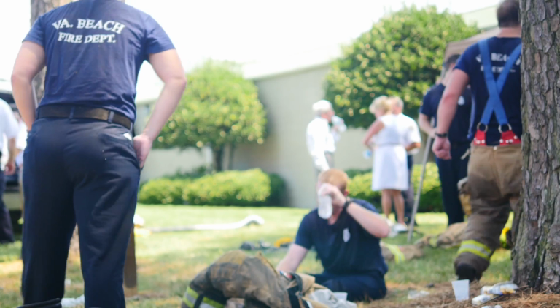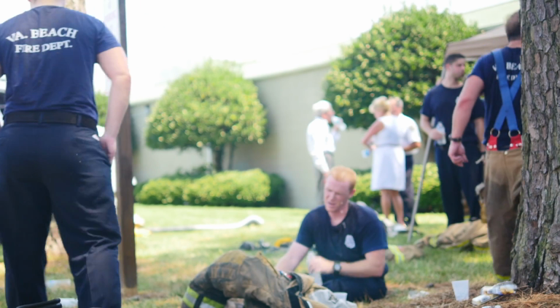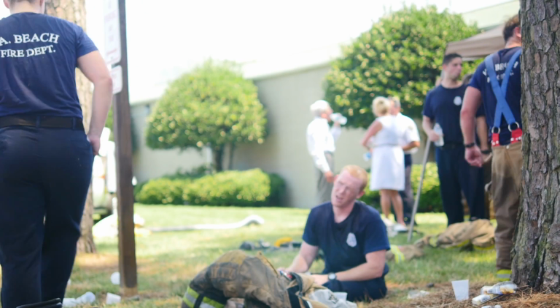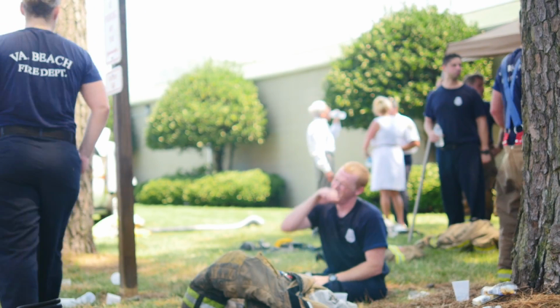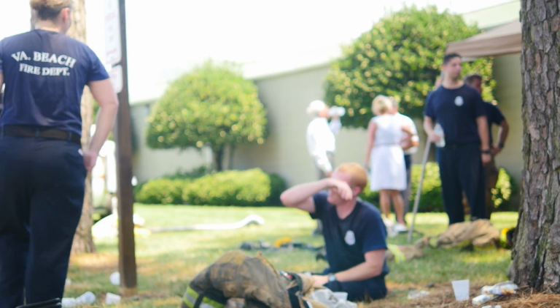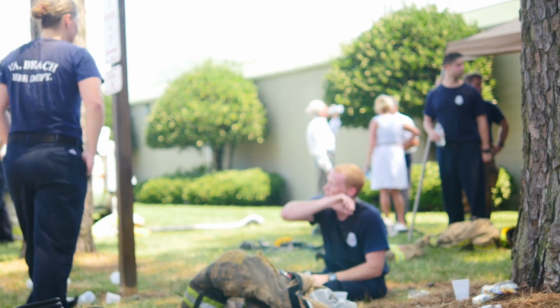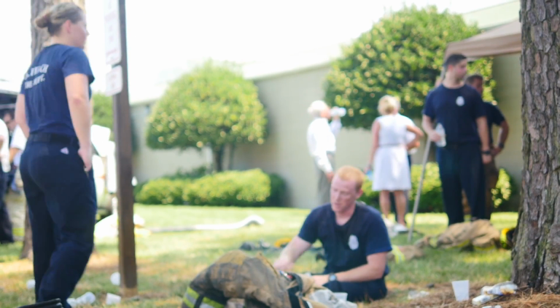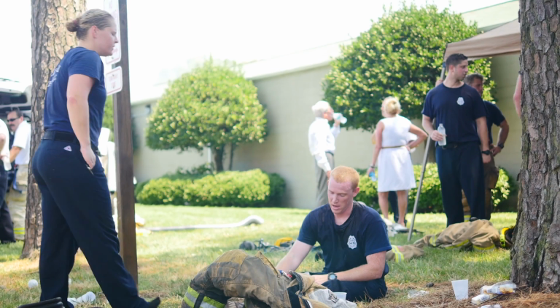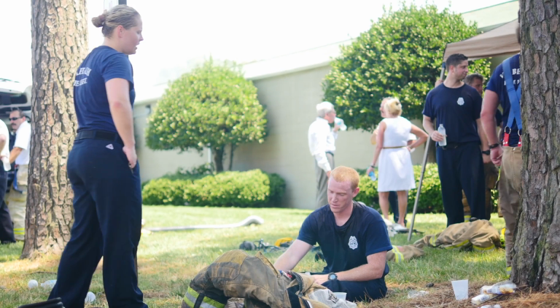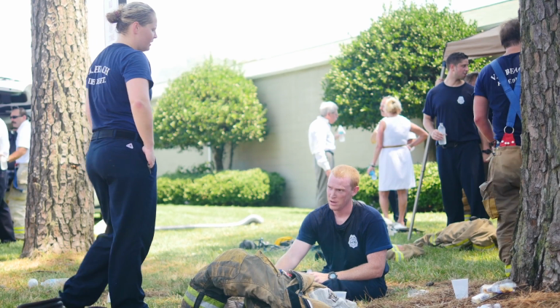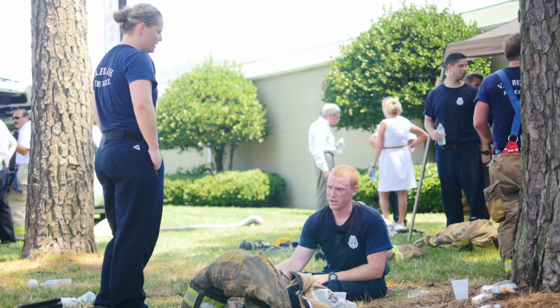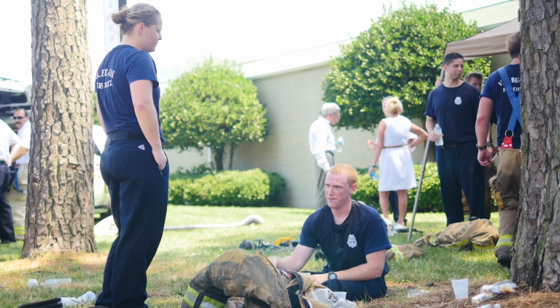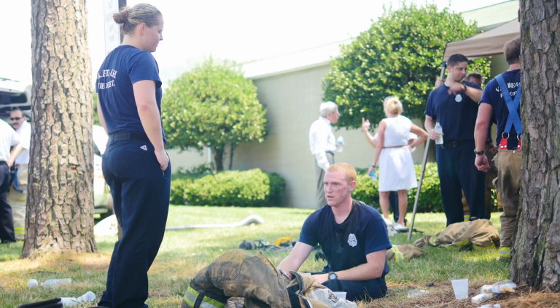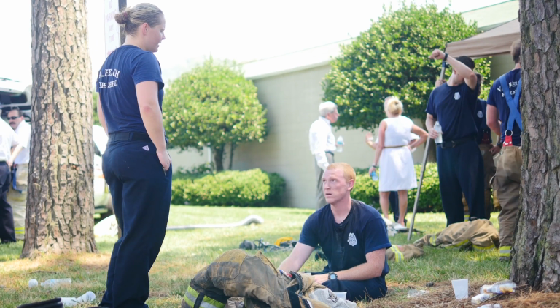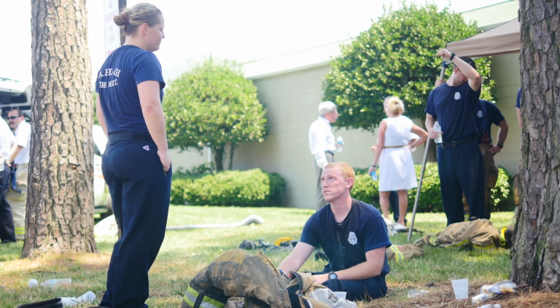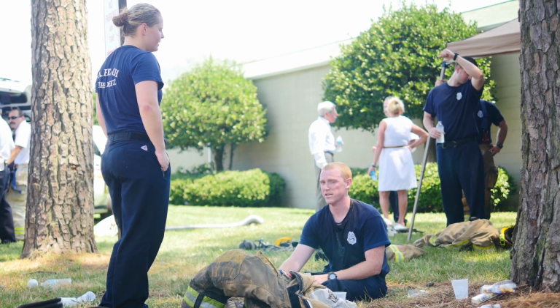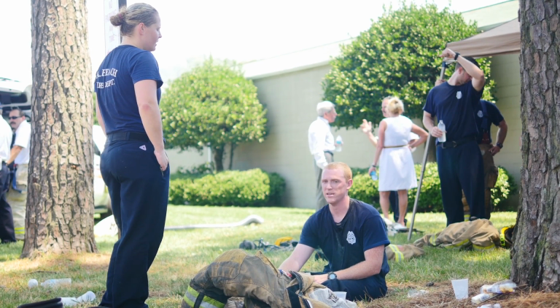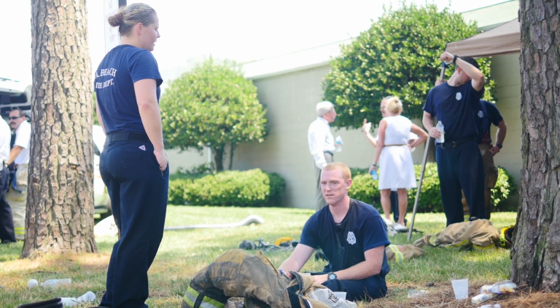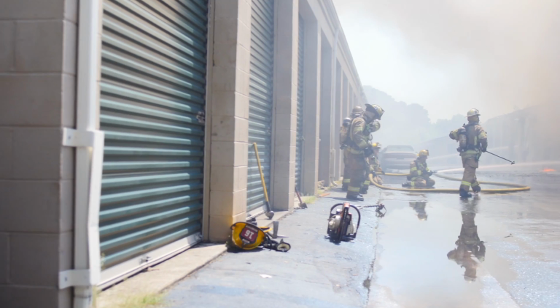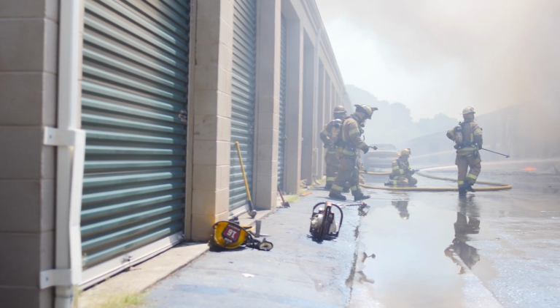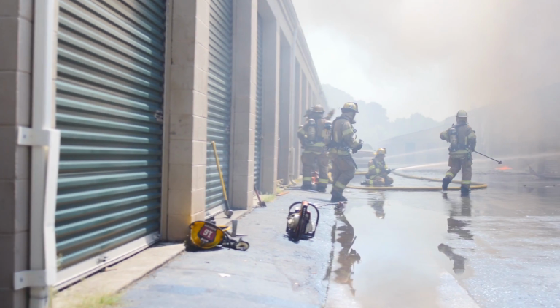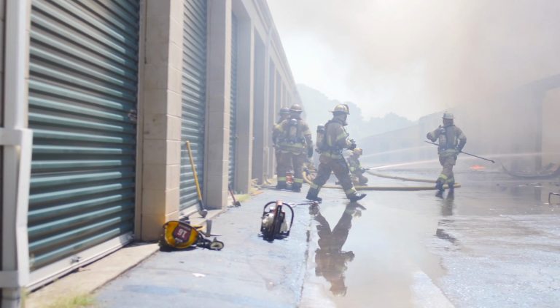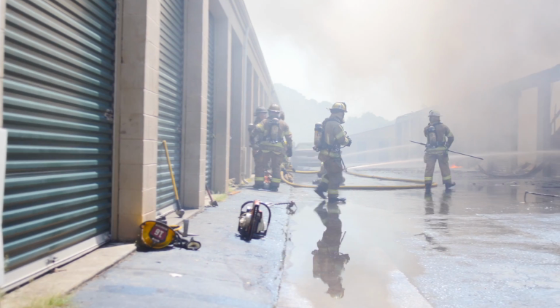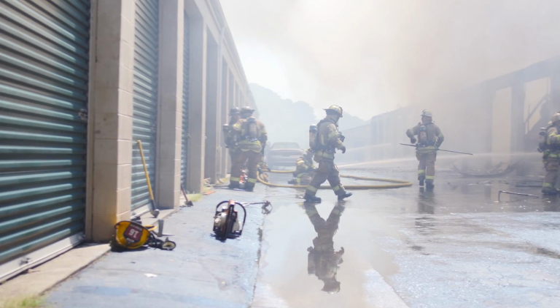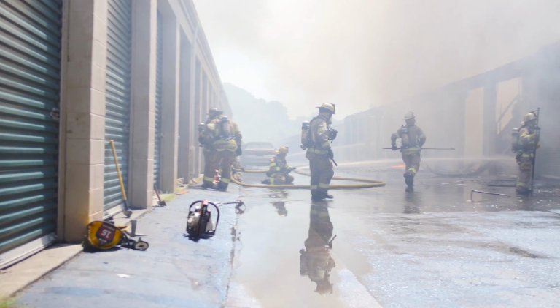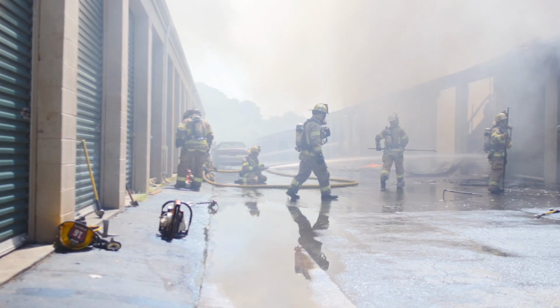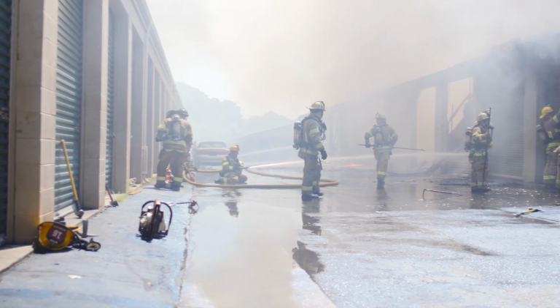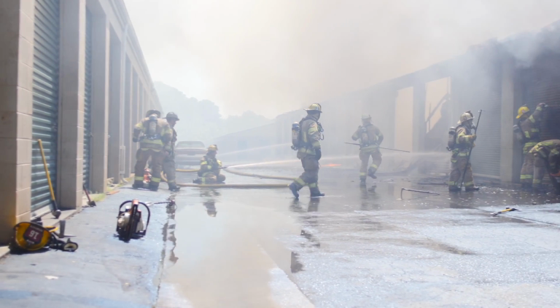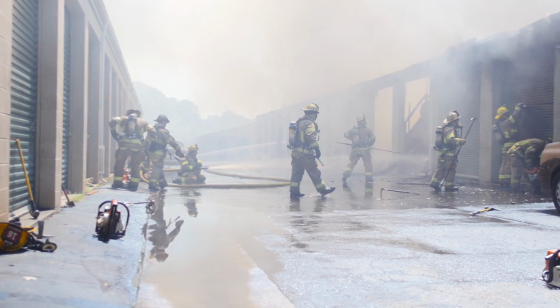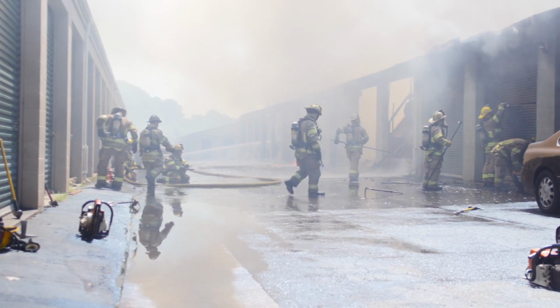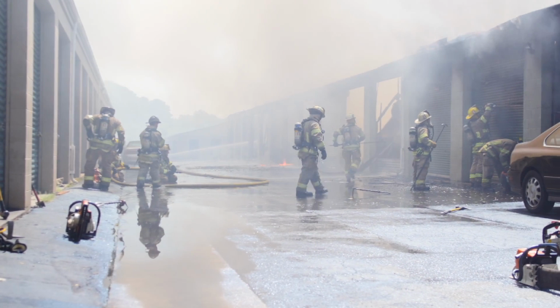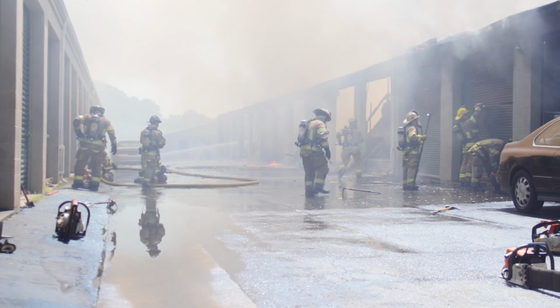It's a hot day today. We had a lot of humidity with high temperatures, so we're rotating crews to rehab and medical evaluation. At this point, it looks like we'll be here probably until about 1800 hours.